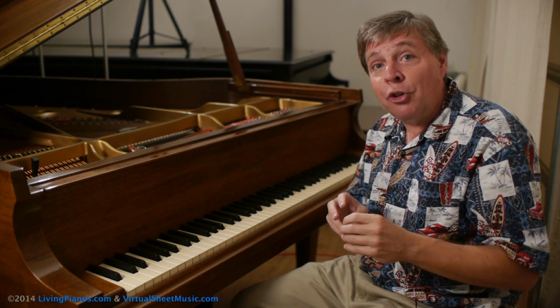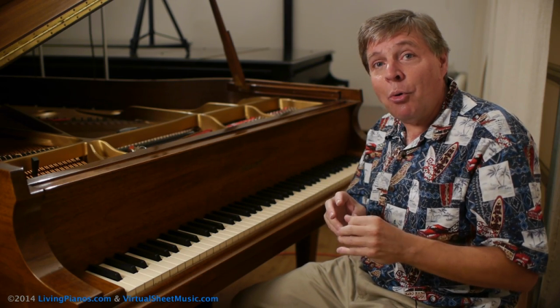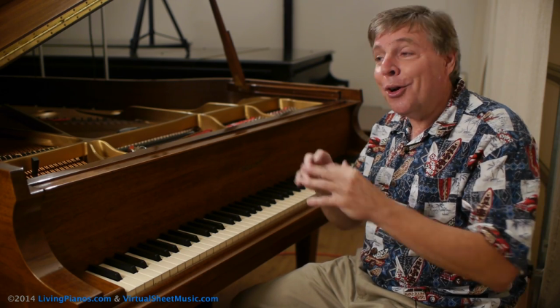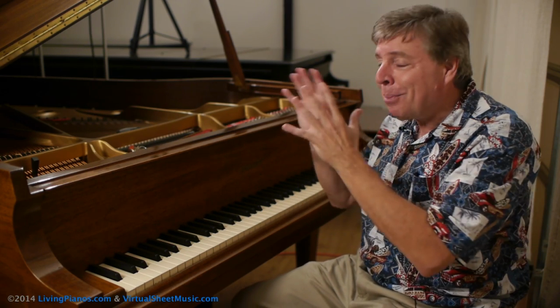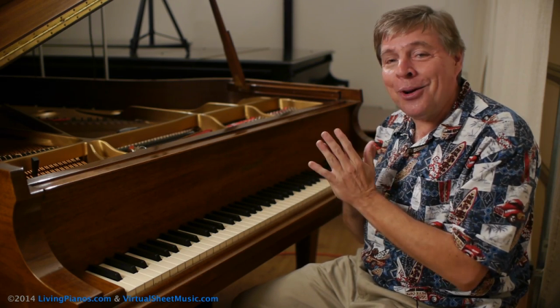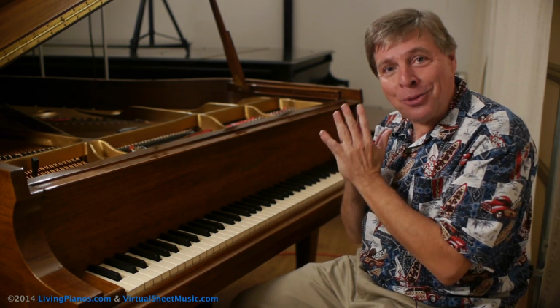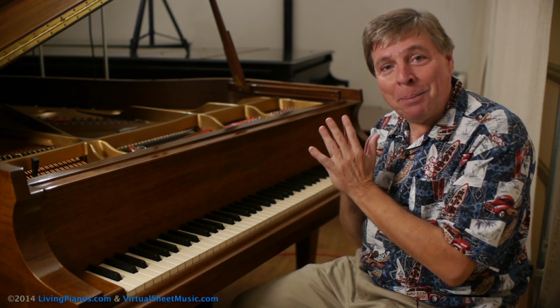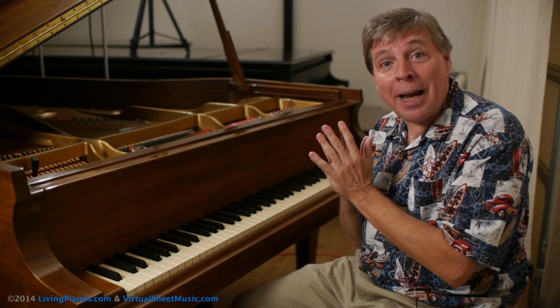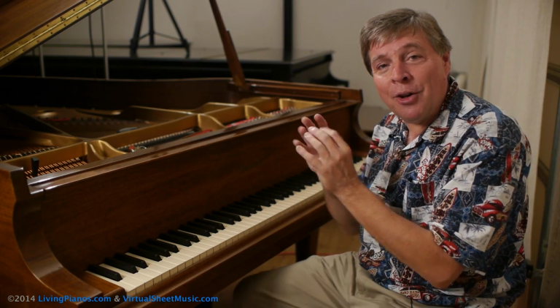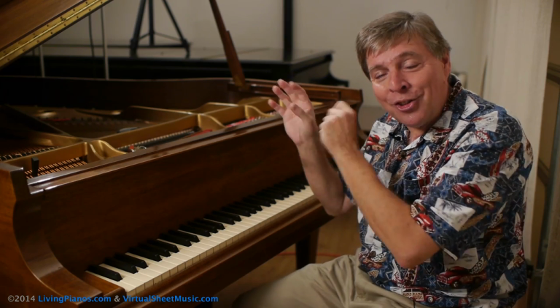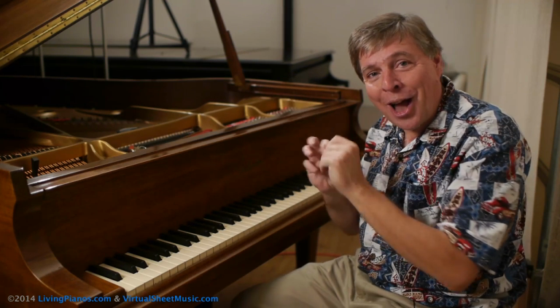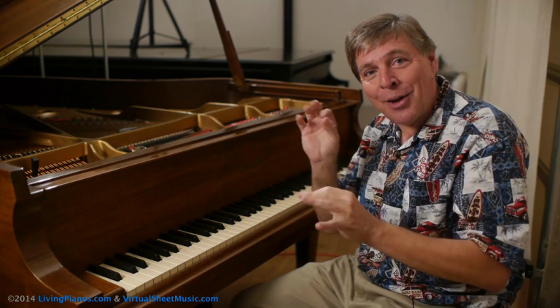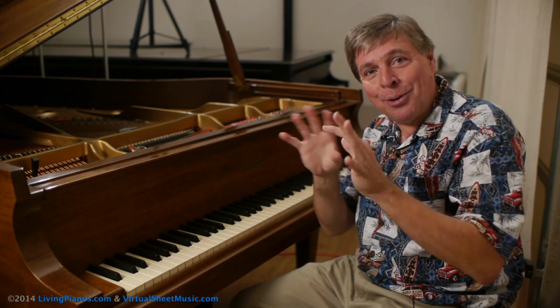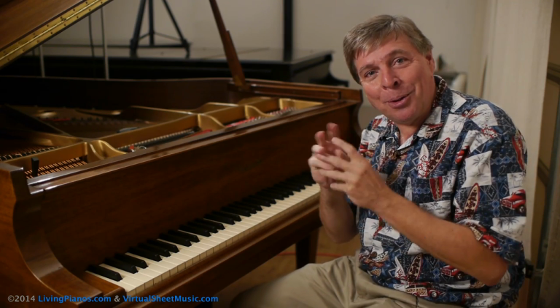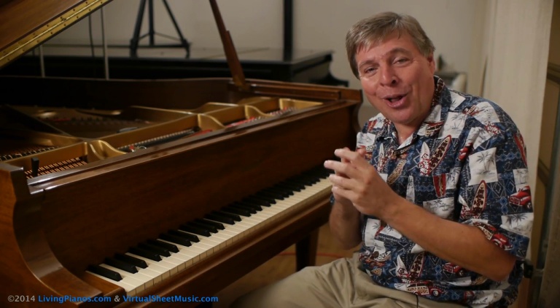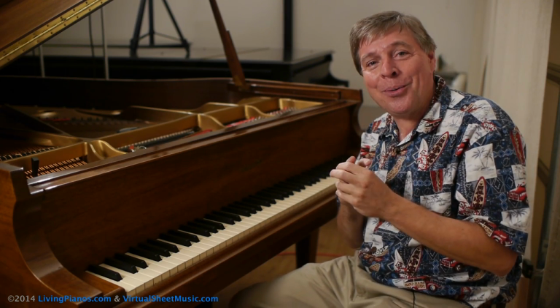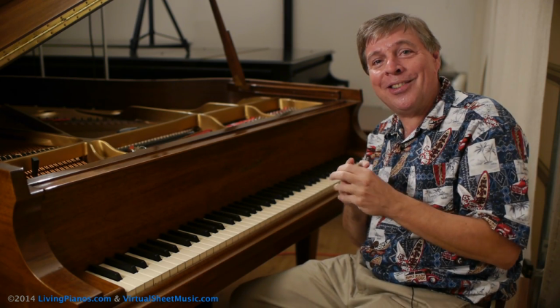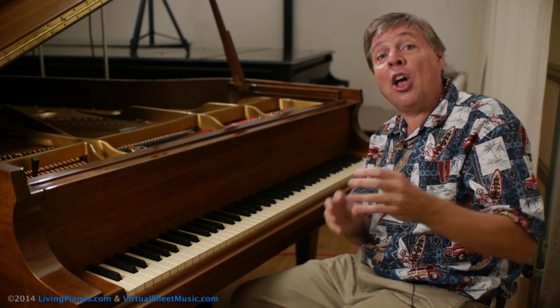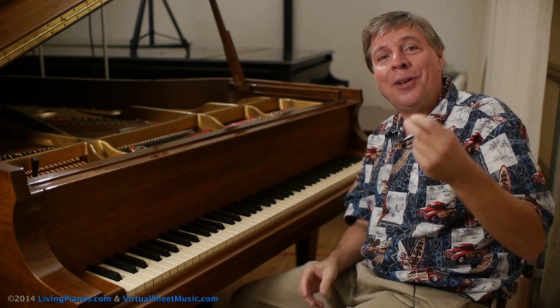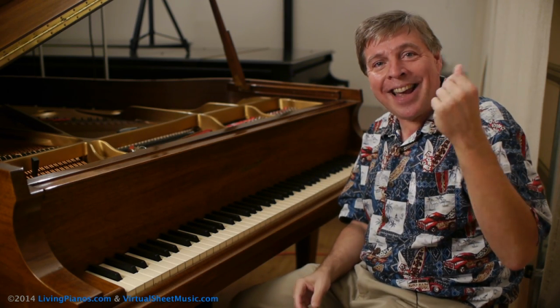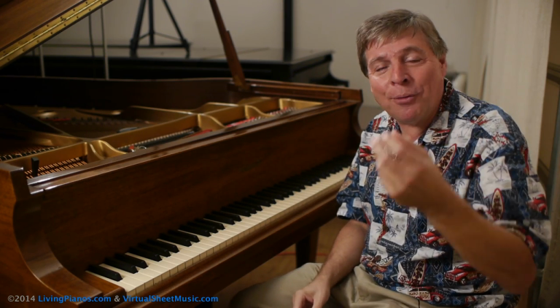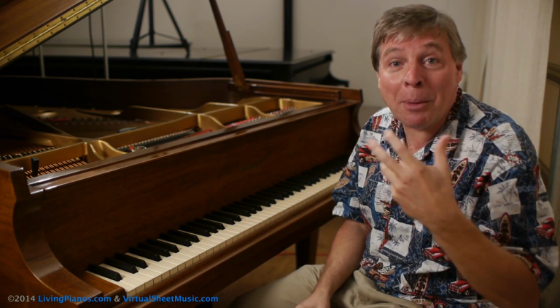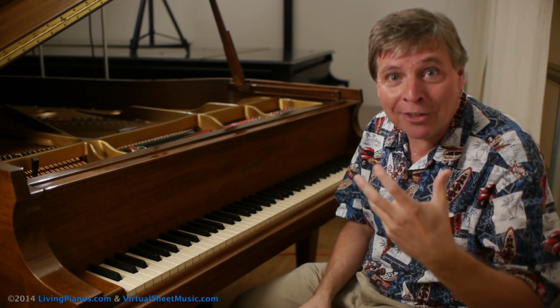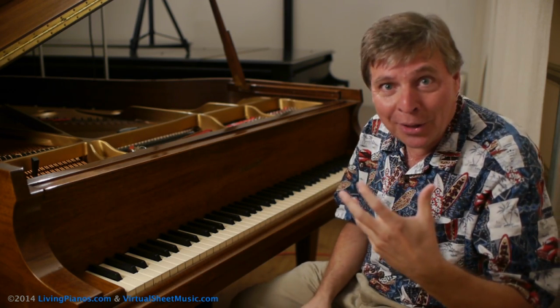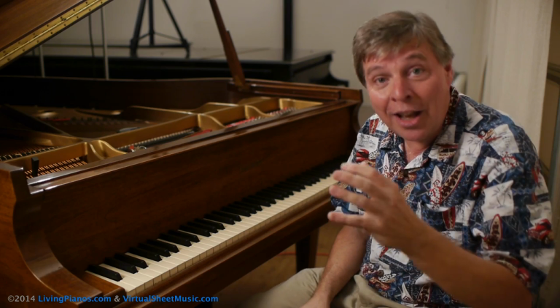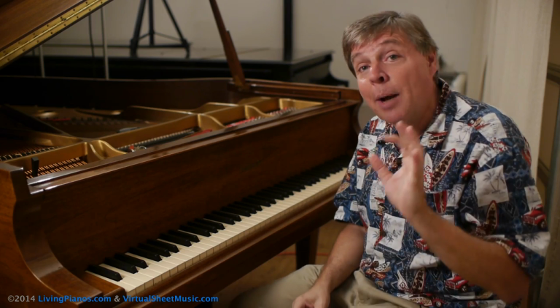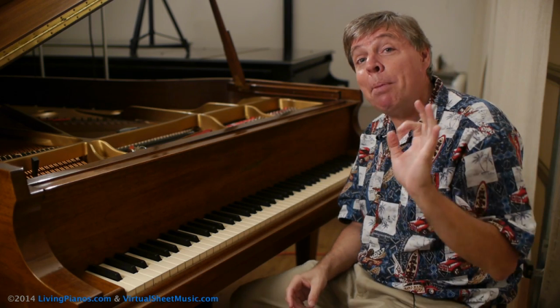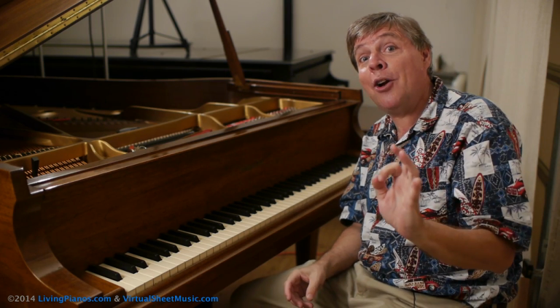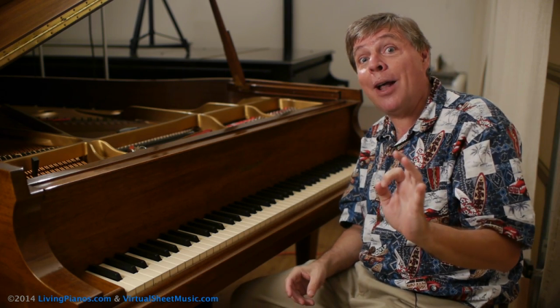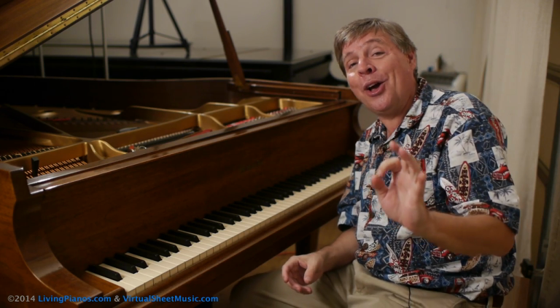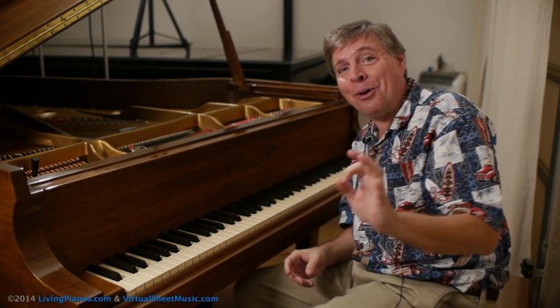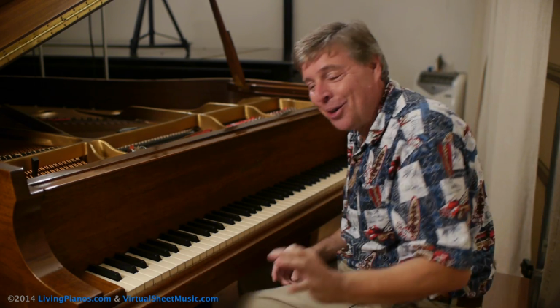This piano has just been prepared inside with a couple of pieces of little hardware and such, so you can get a taste of some of the possibilities that a prepared piano can offer you.